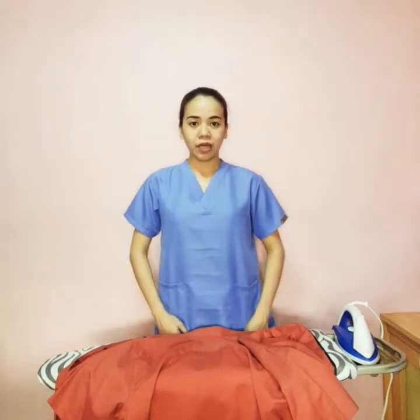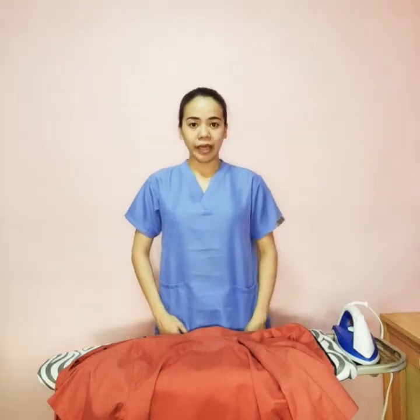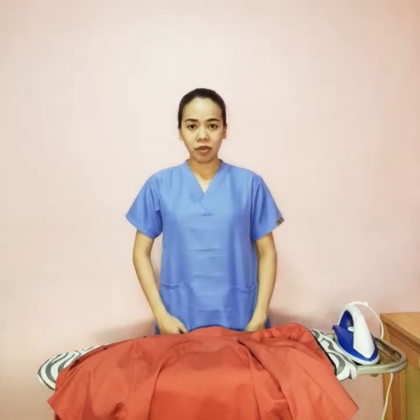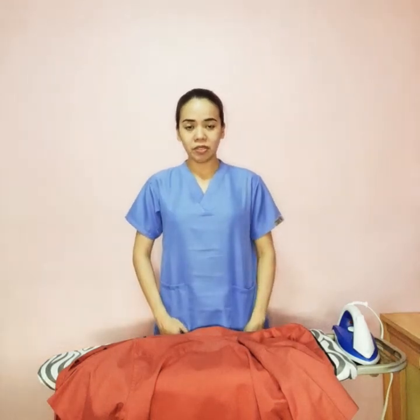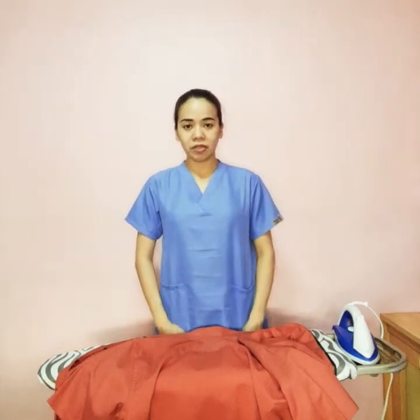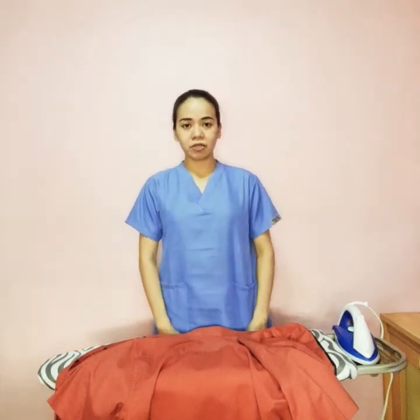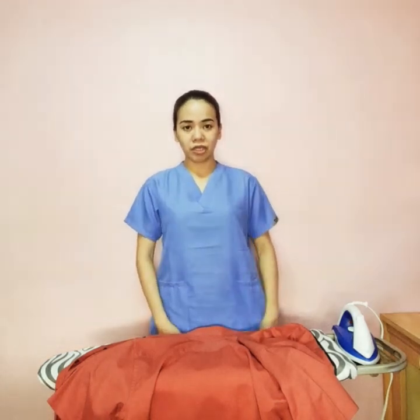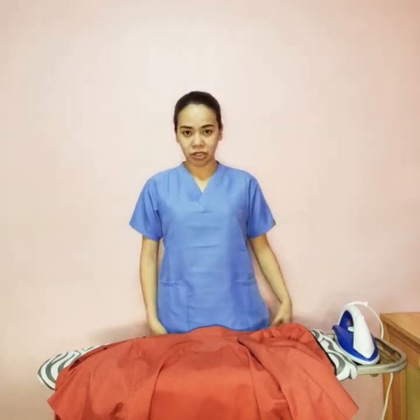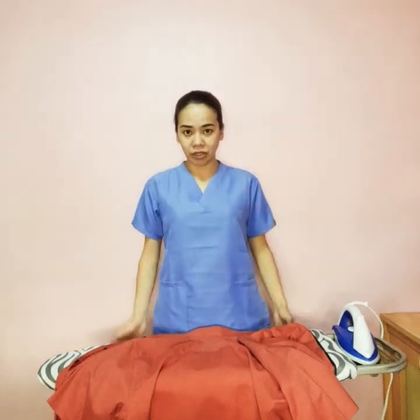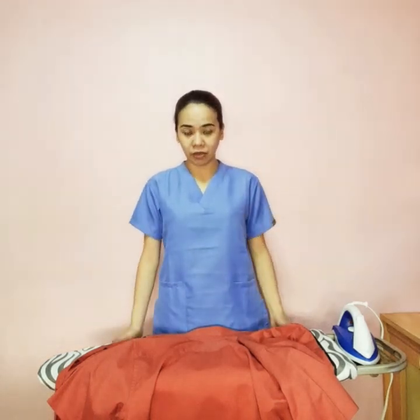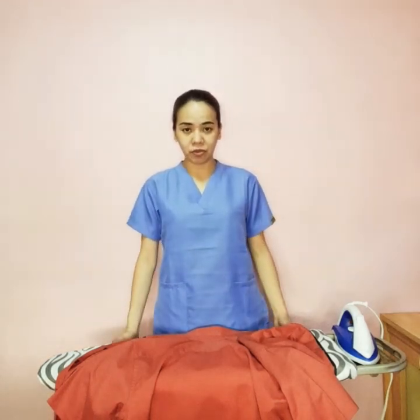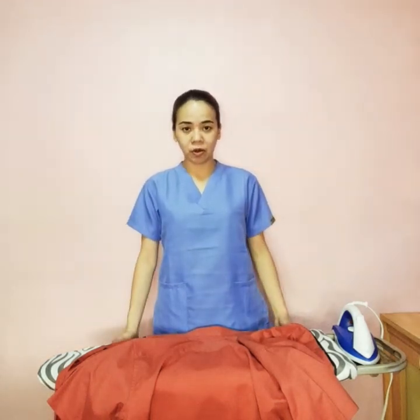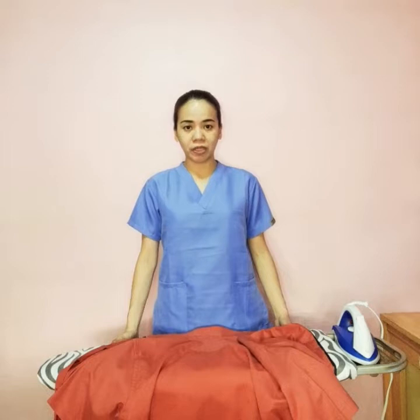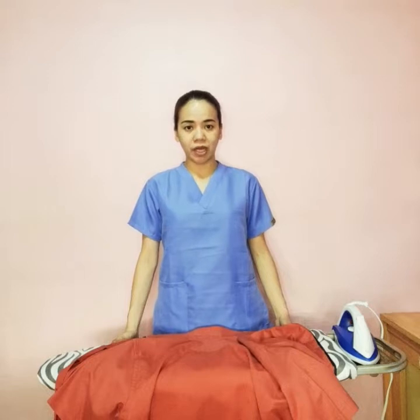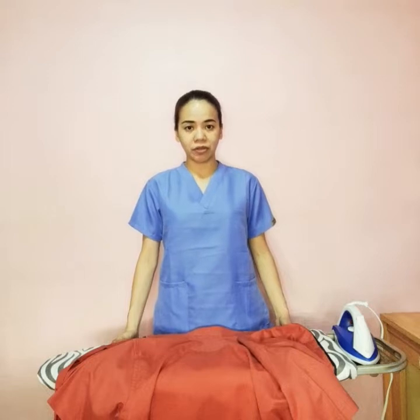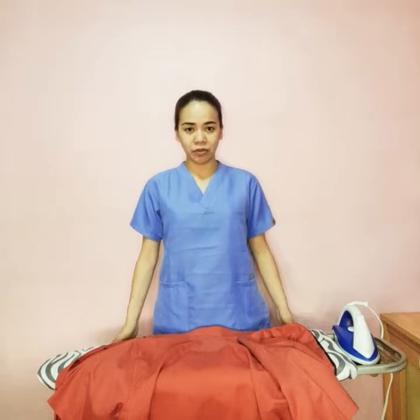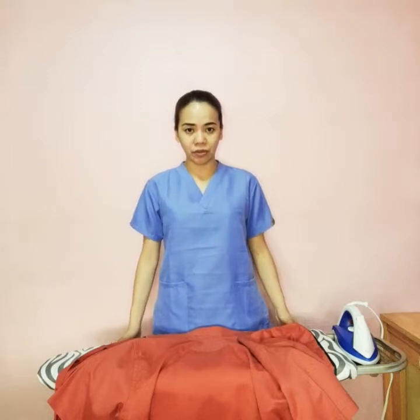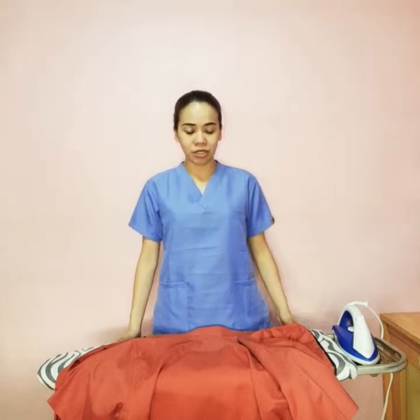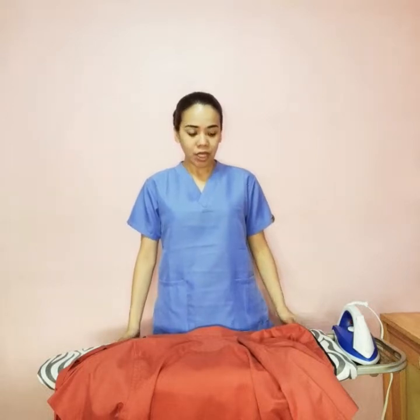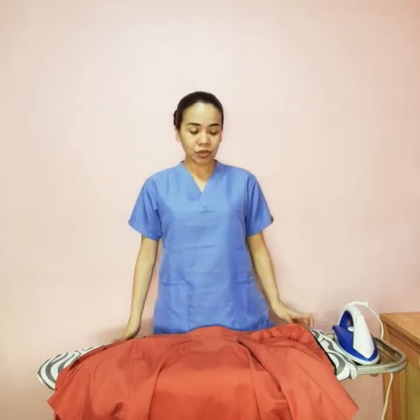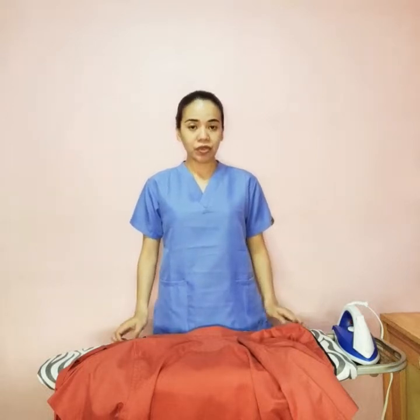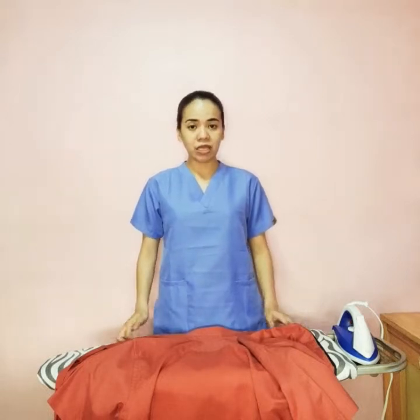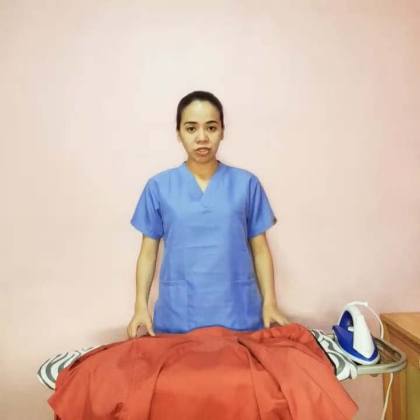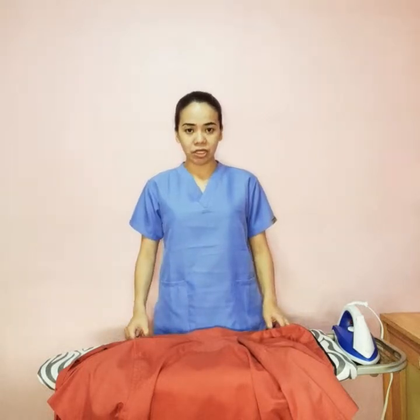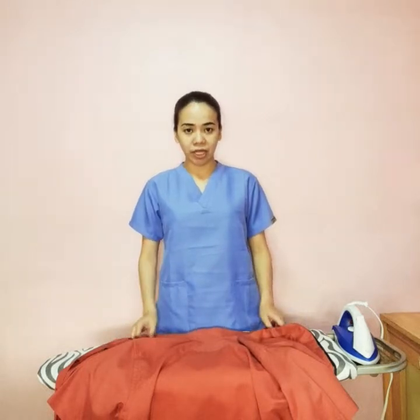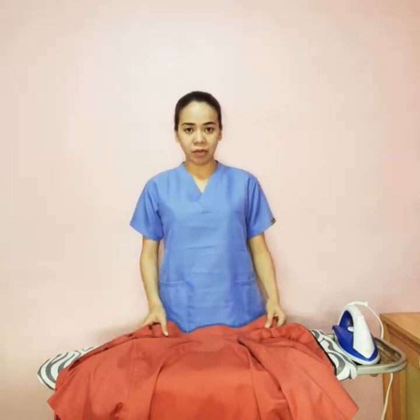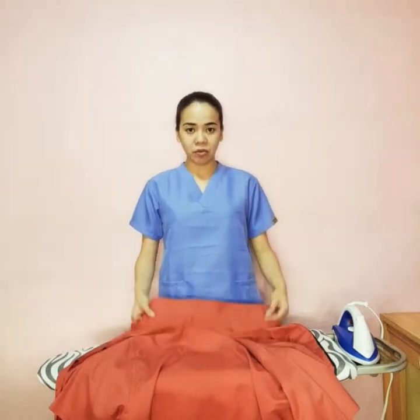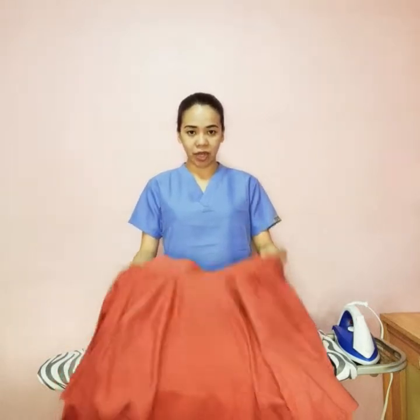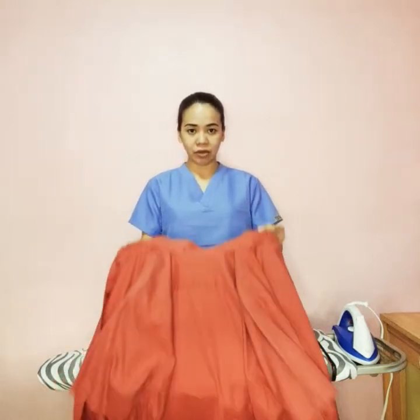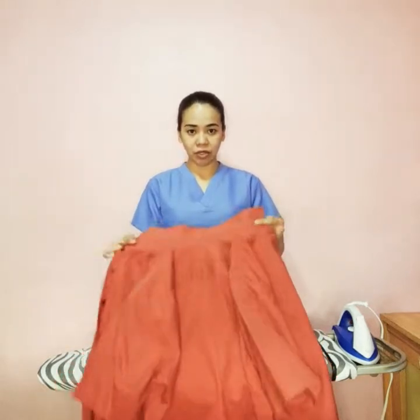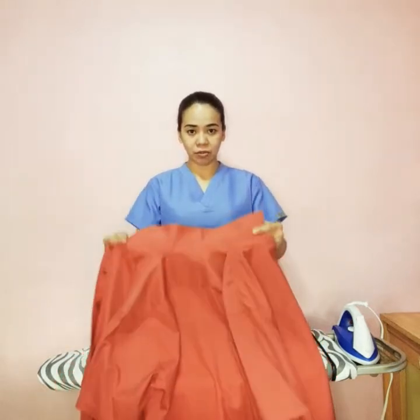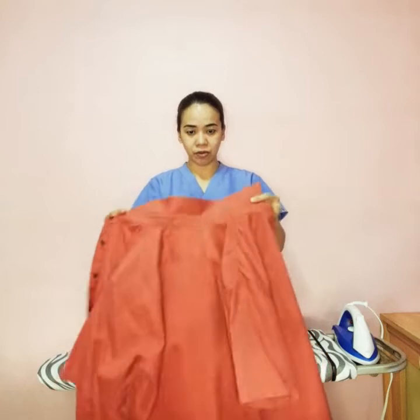I am going to do a demonstration on how to properly iron your clothes. For this demonstration, I am going to iron this polo.